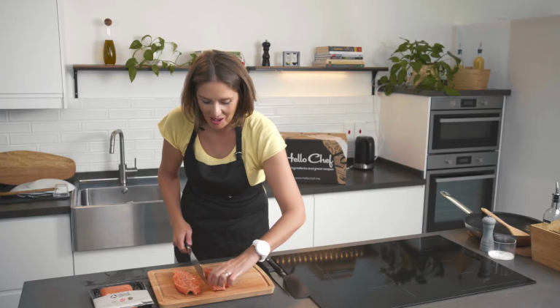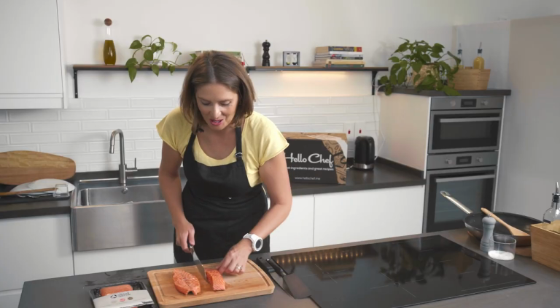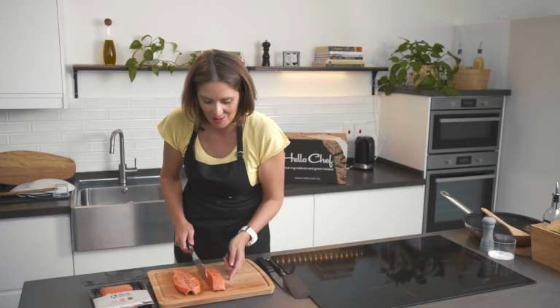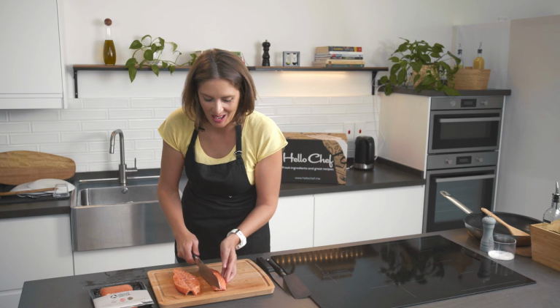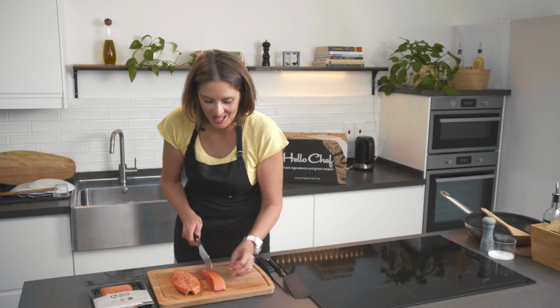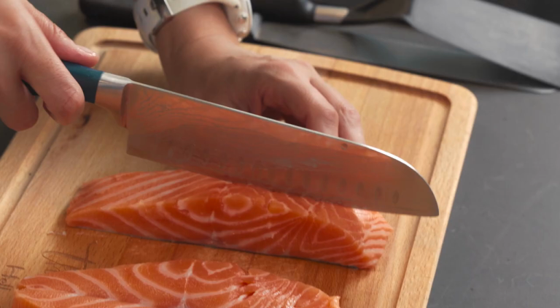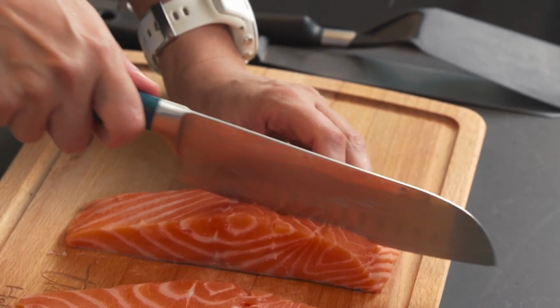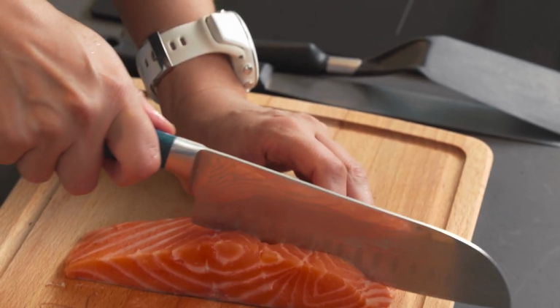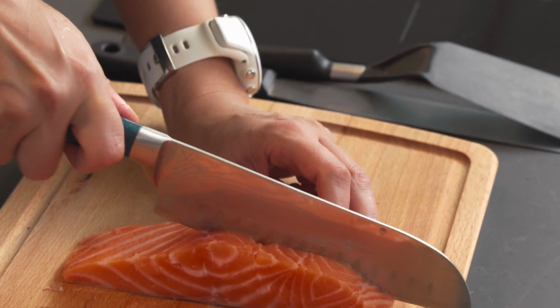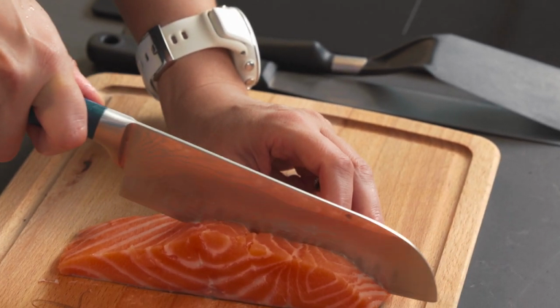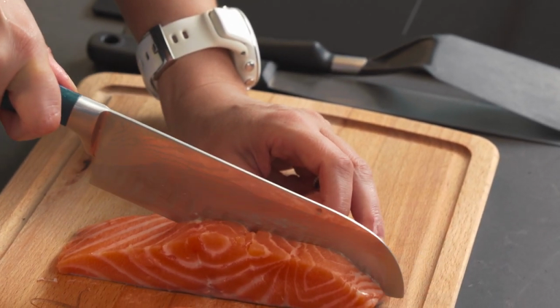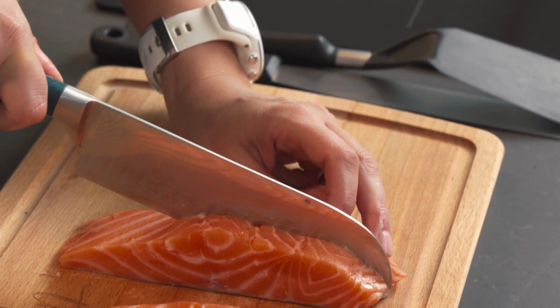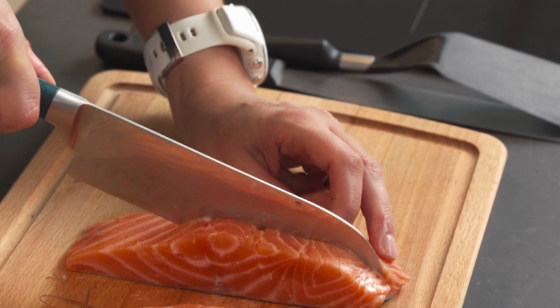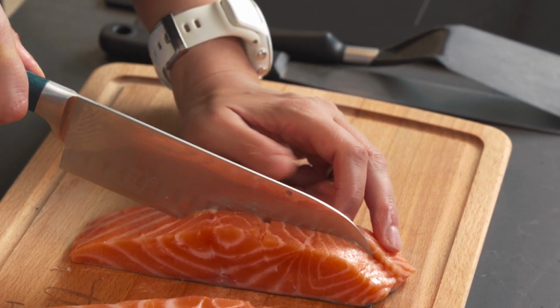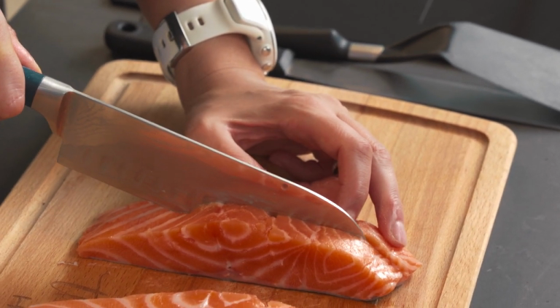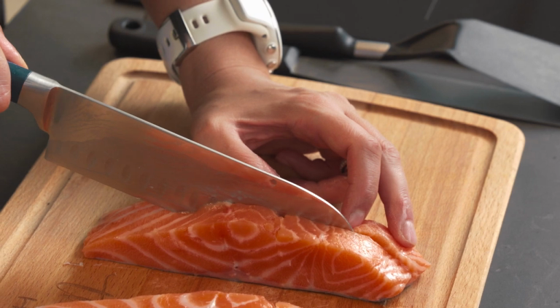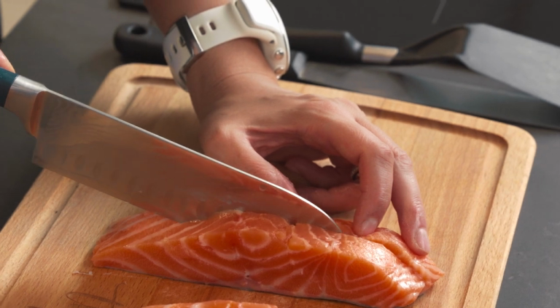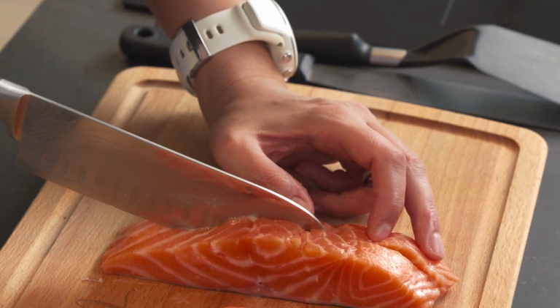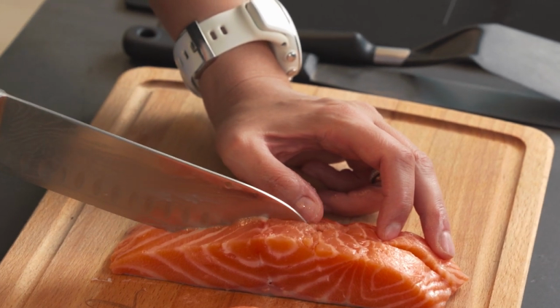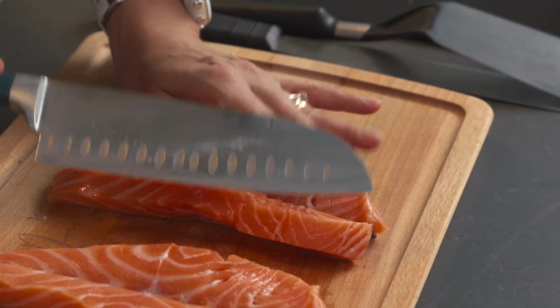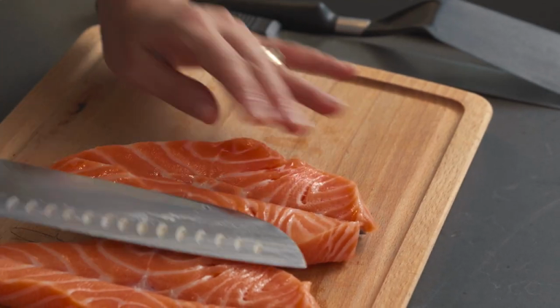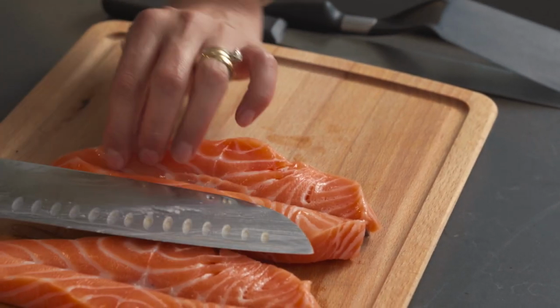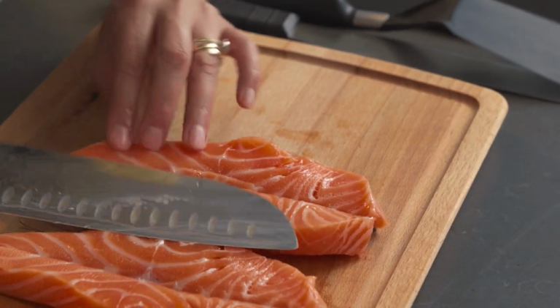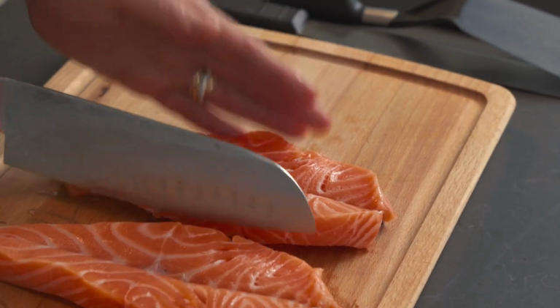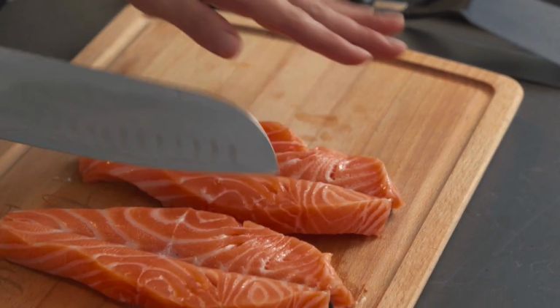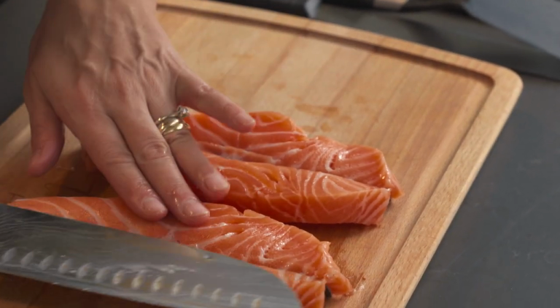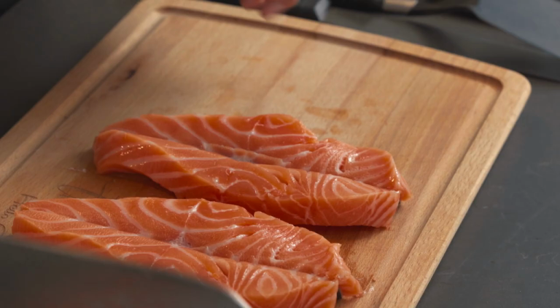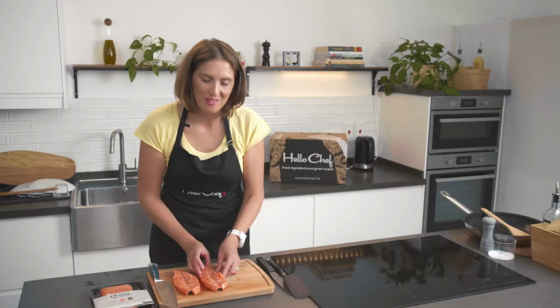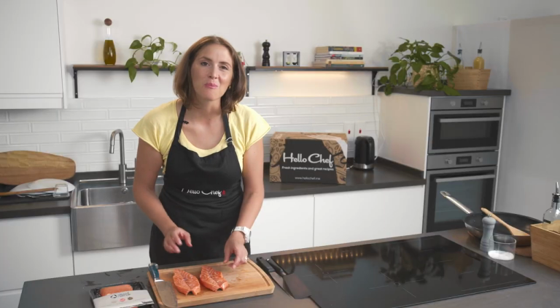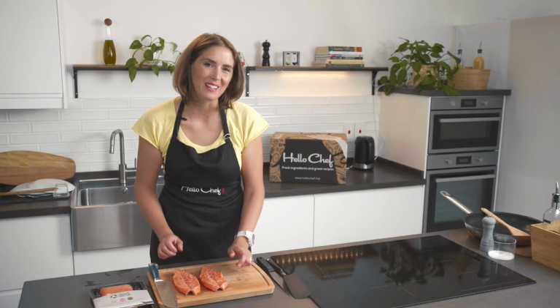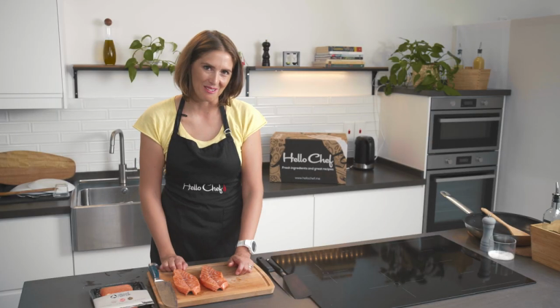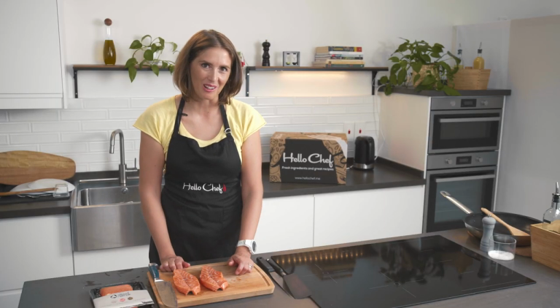We have another chance with this other side. I'm going to put my knife in all the way until I can feel the skin of the salmon, and then I'm going to open it like a book. And that's it — this is how you get your beautifully cut butterflies.